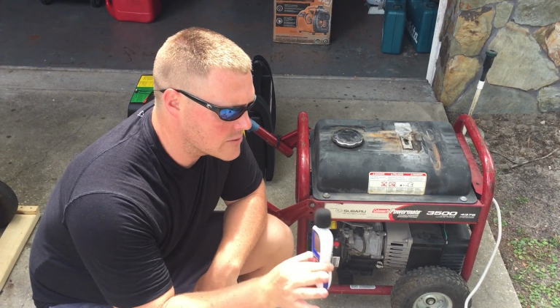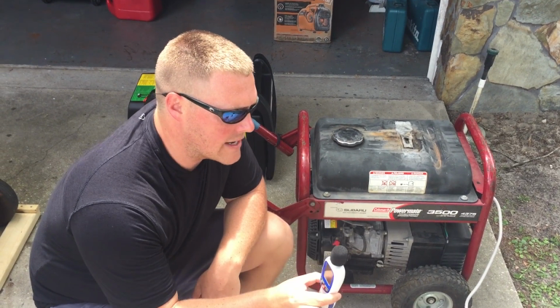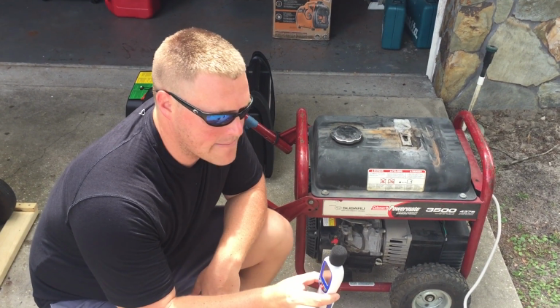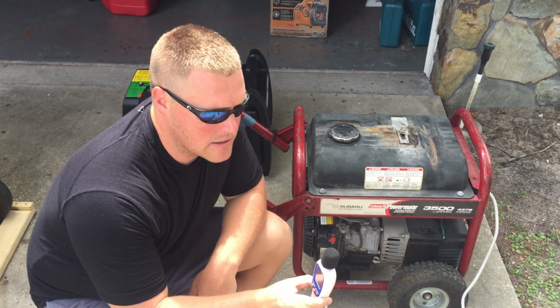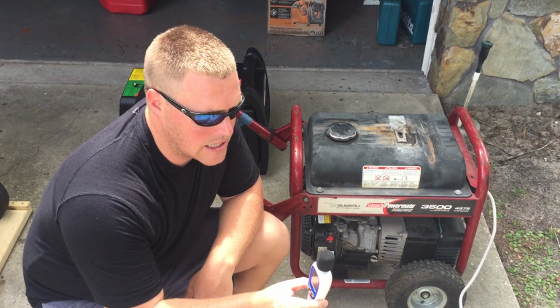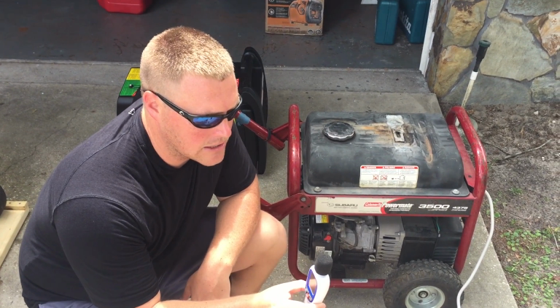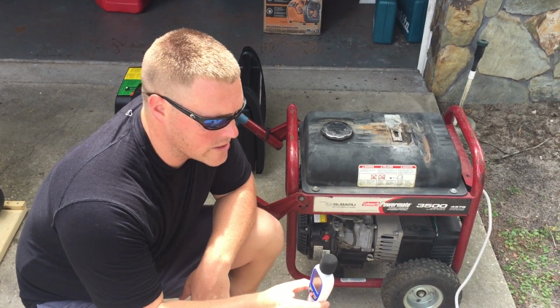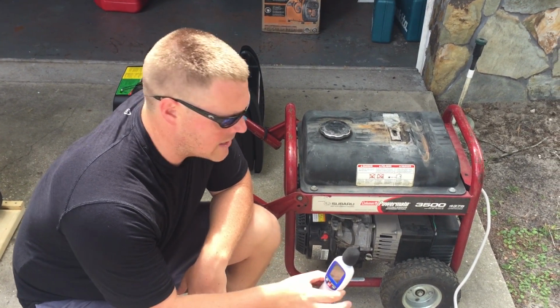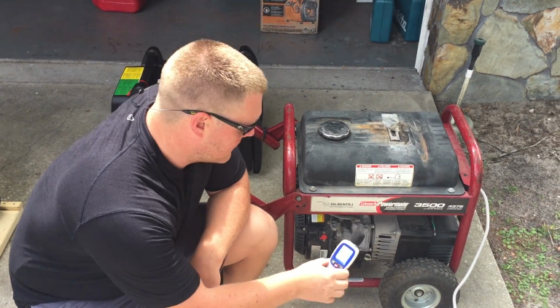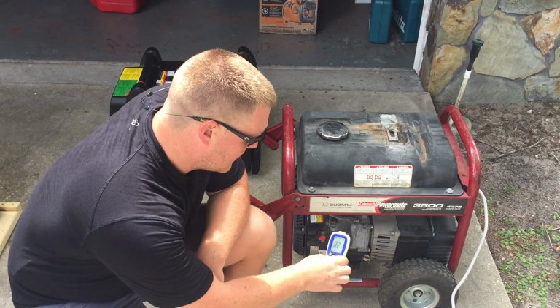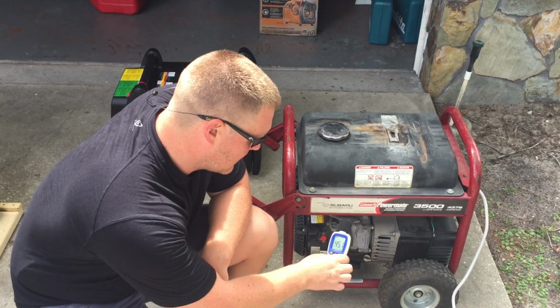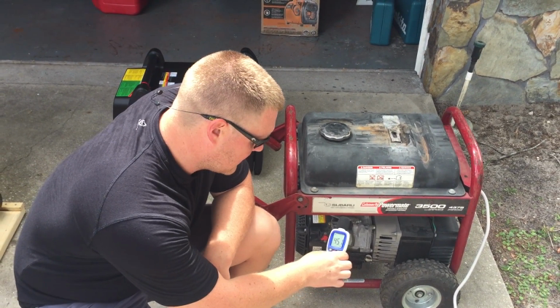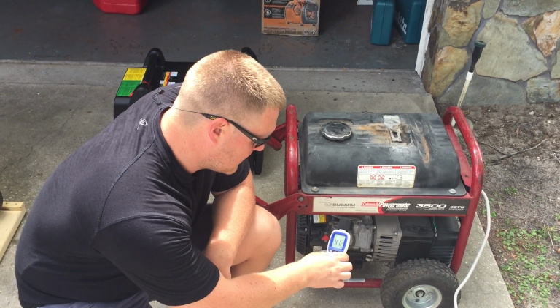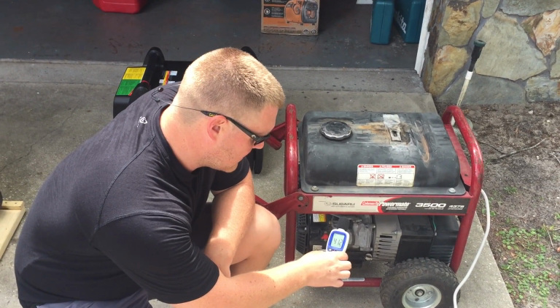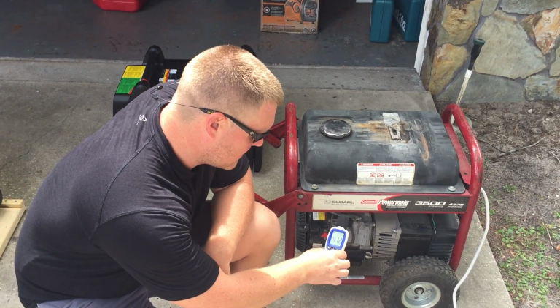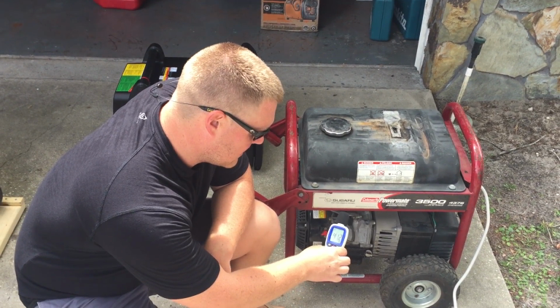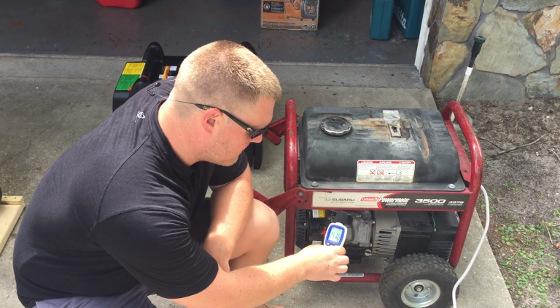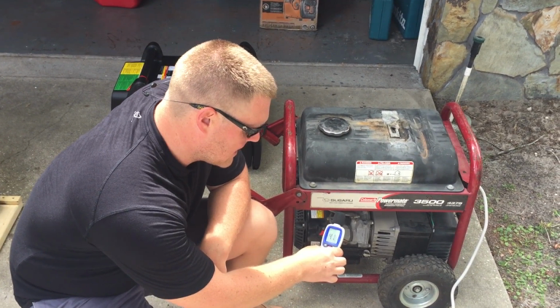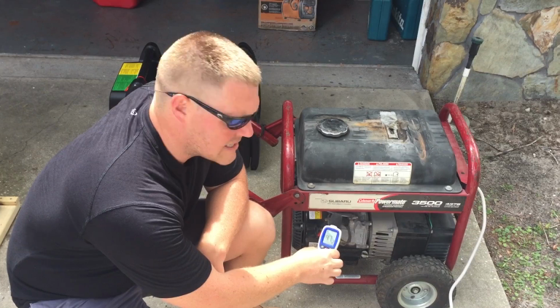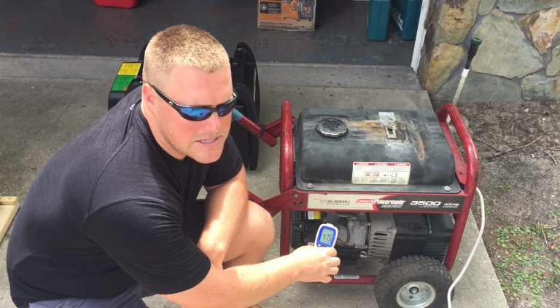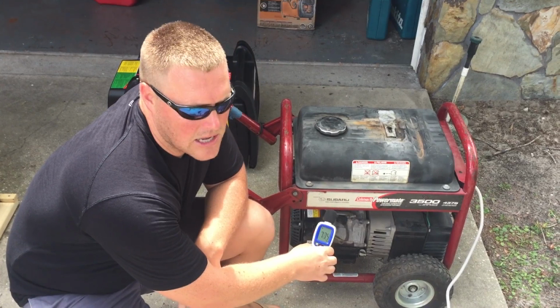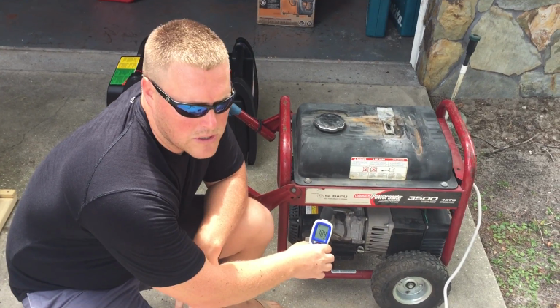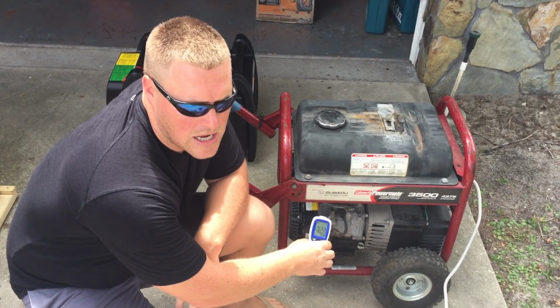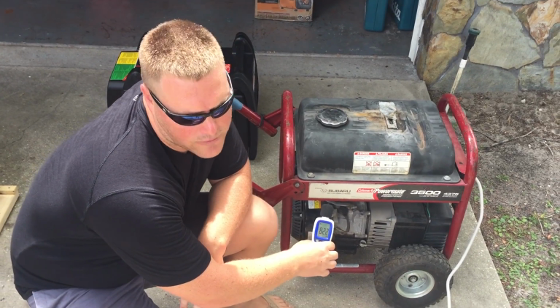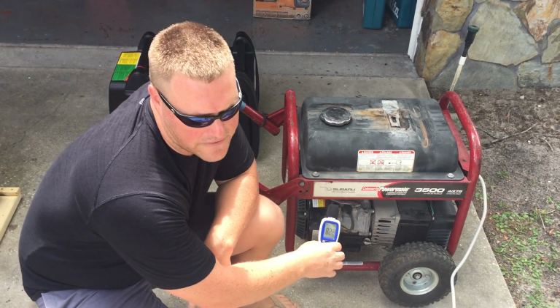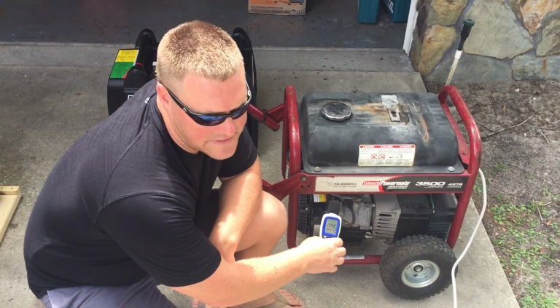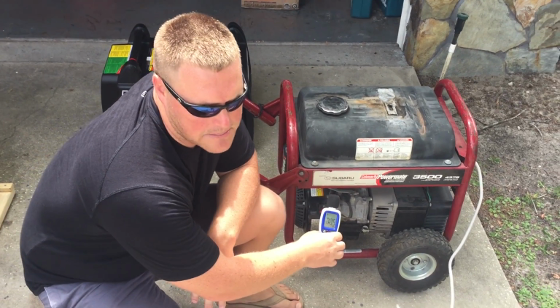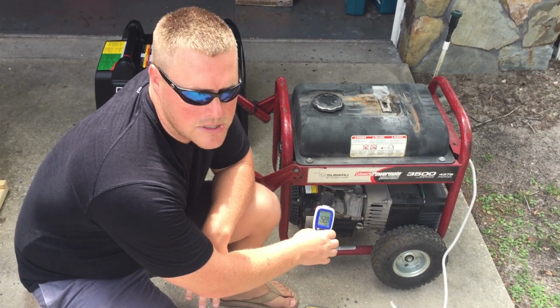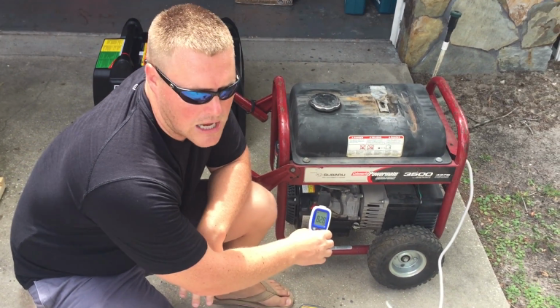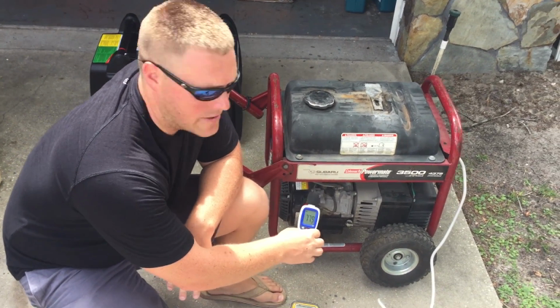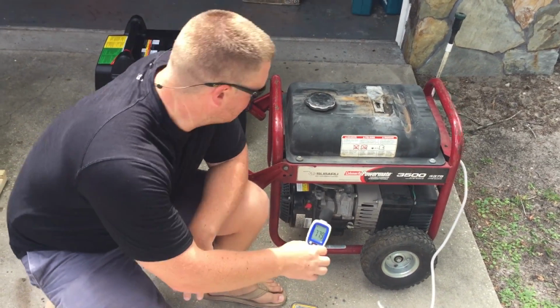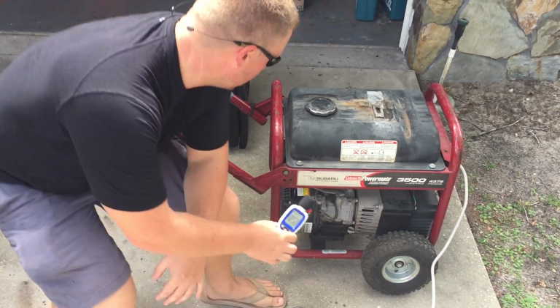So first we'll get an ambient noise reading. Same as the other ones — 45 decibels at rest here.